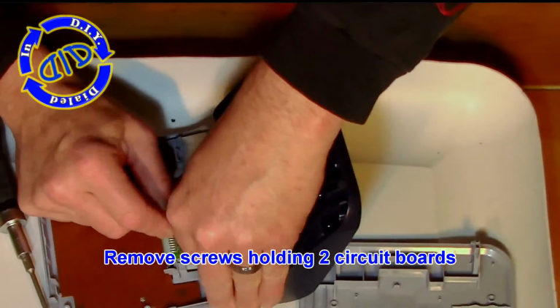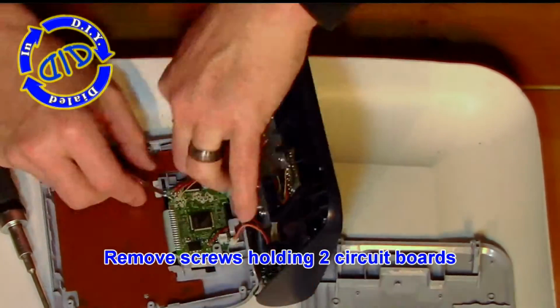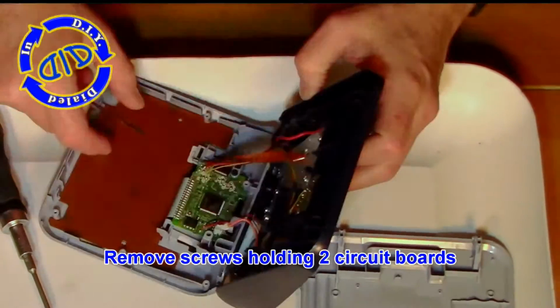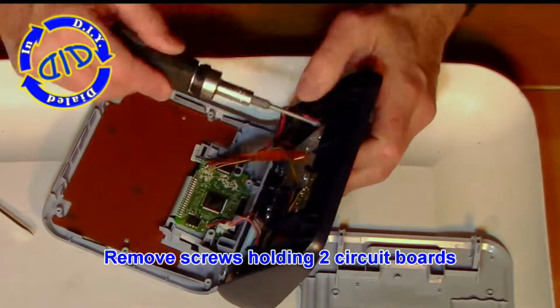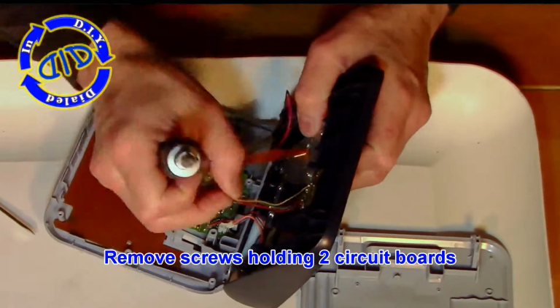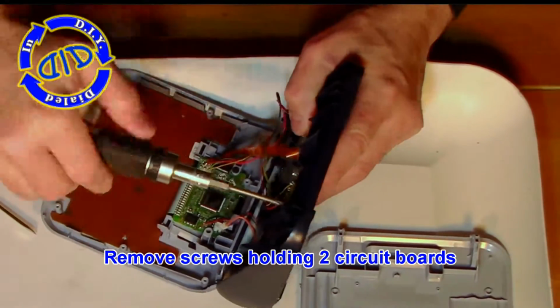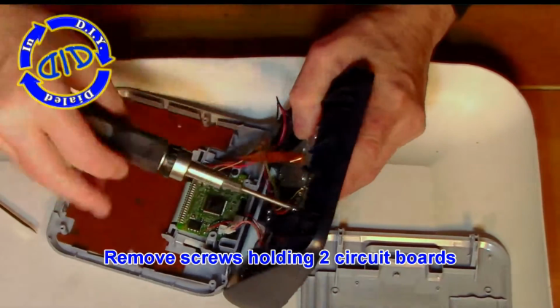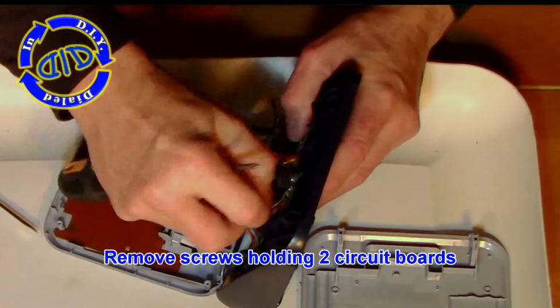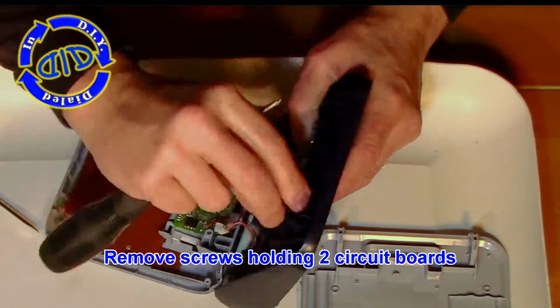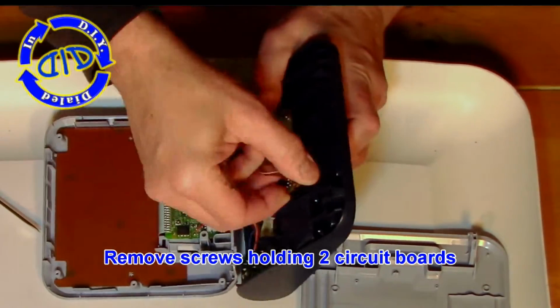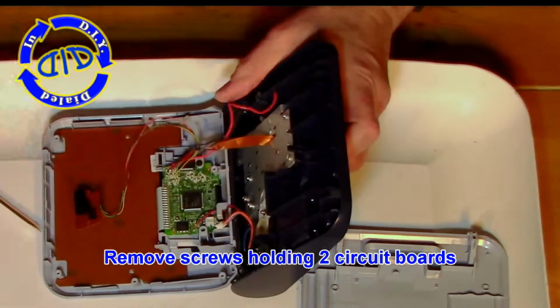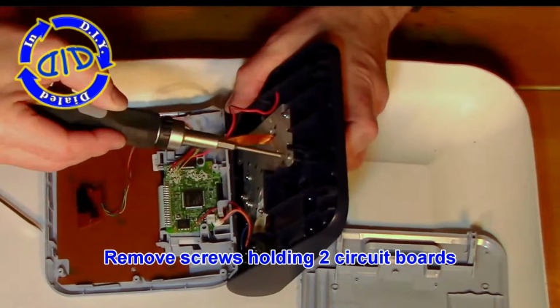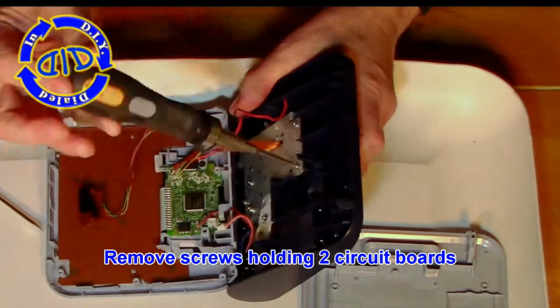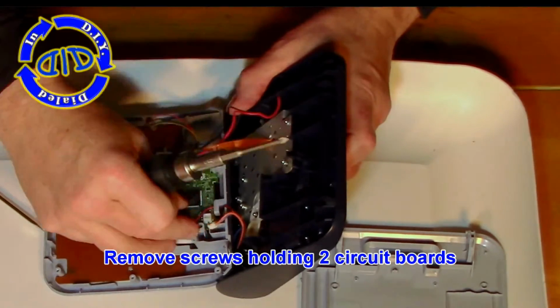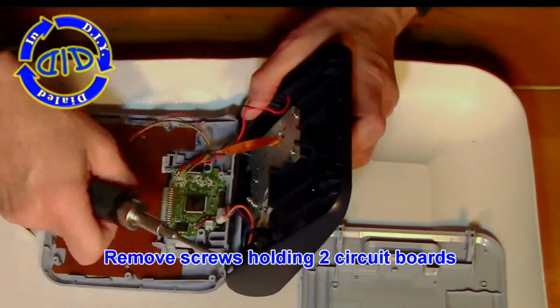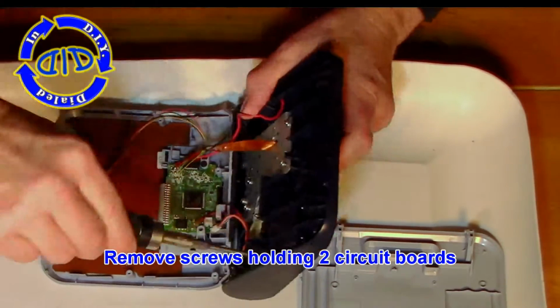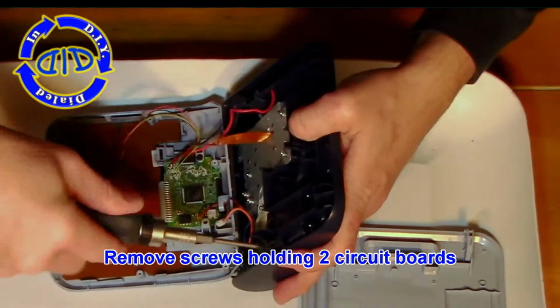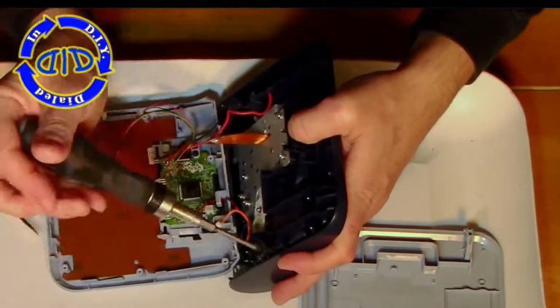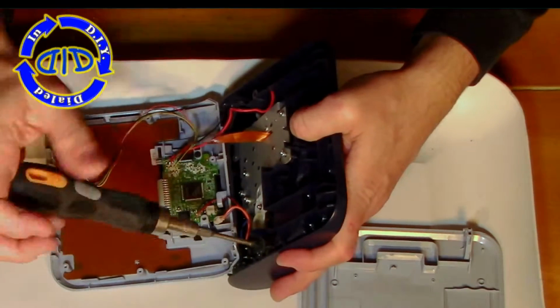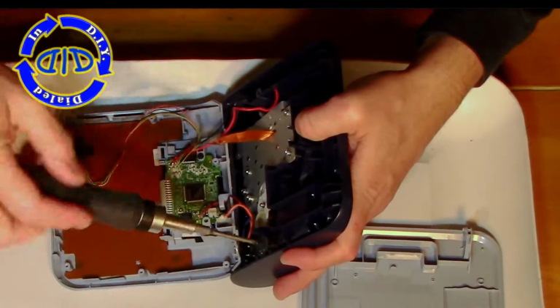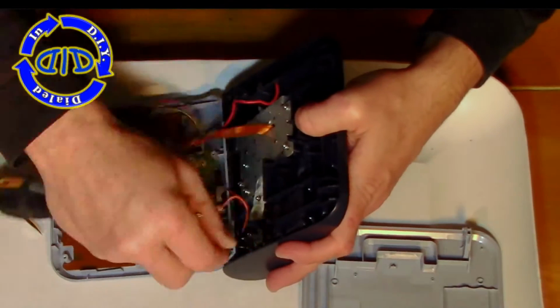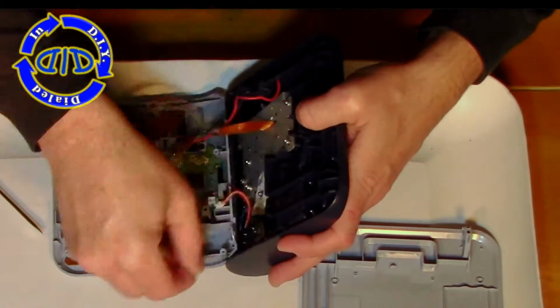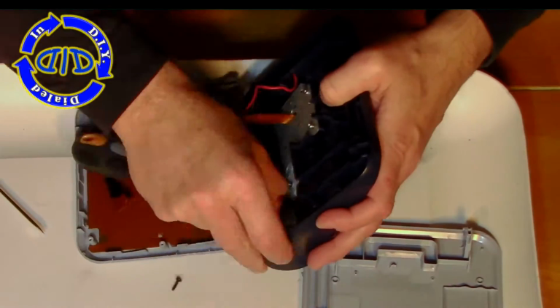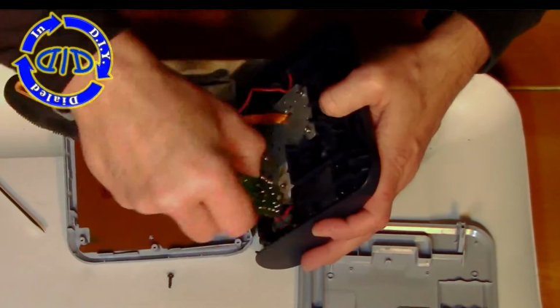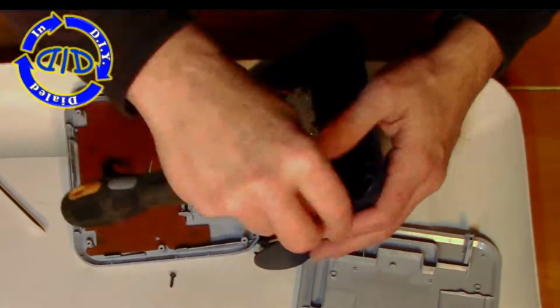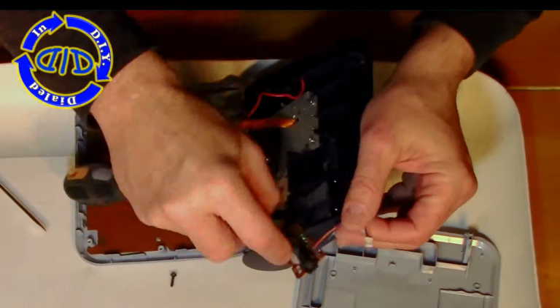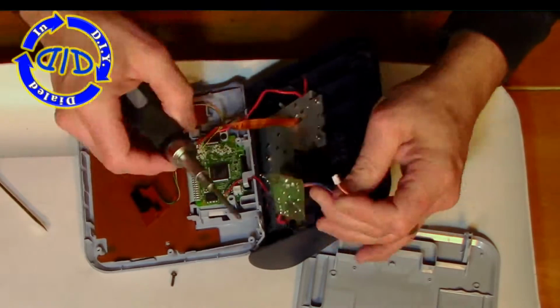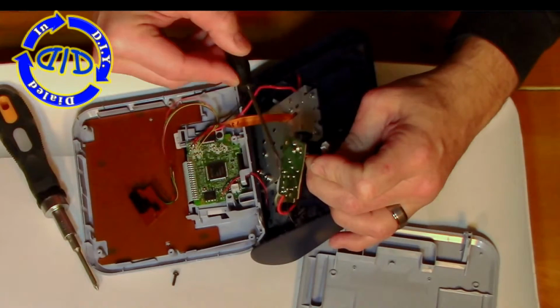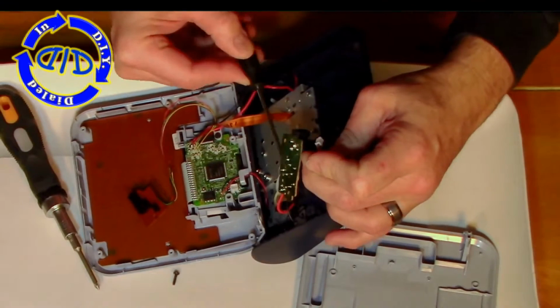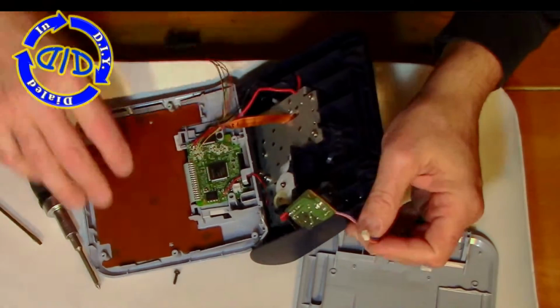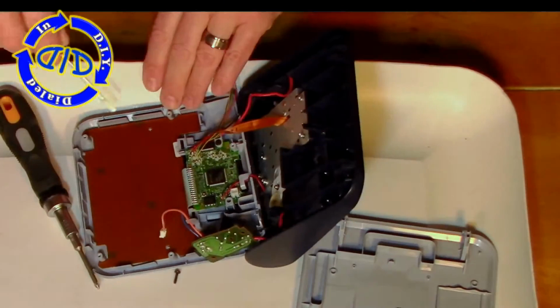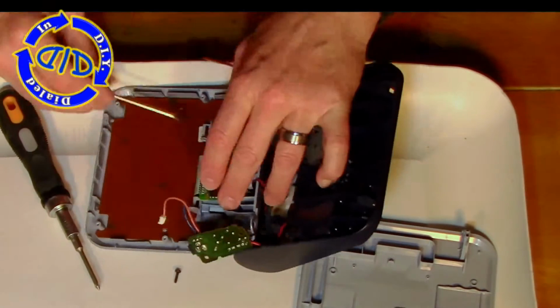You'll find a couple of key circuit boards on the inside of this thing. I'm going to go ahead and remove all of the screws that are holding those in place, and then slowly start to take apart the wiring connections so that I can get the pieces out of the shell.